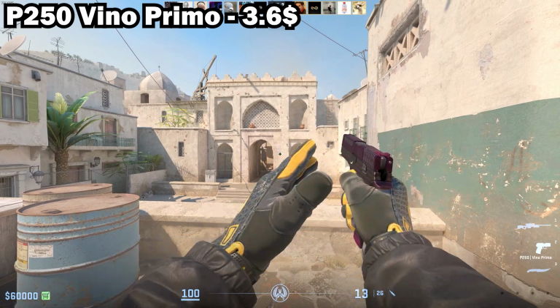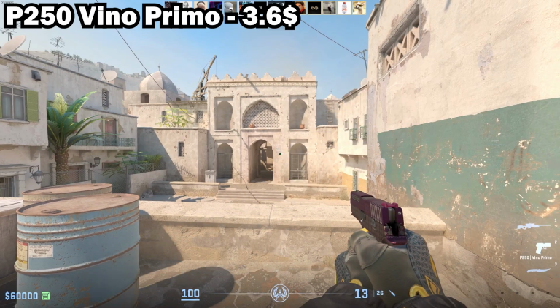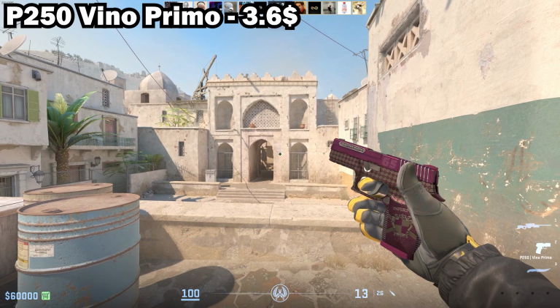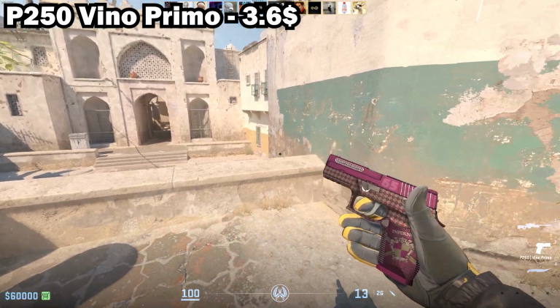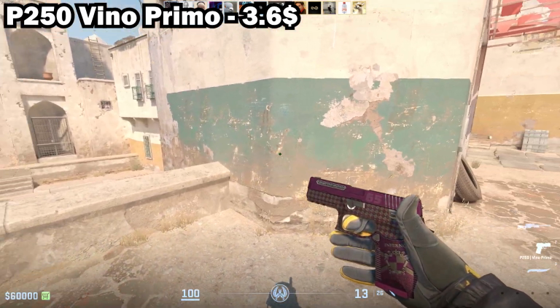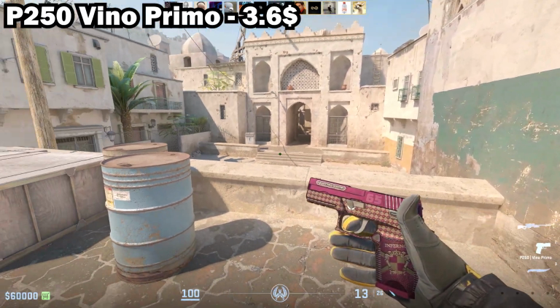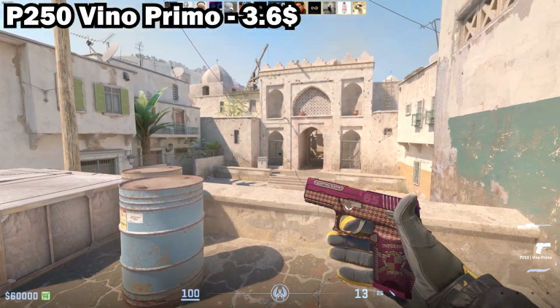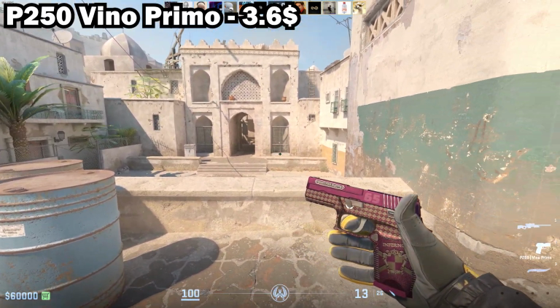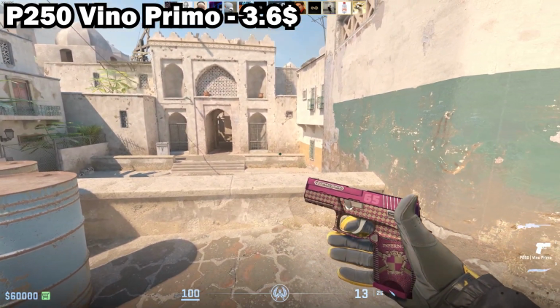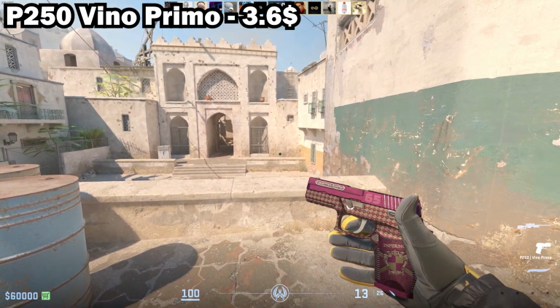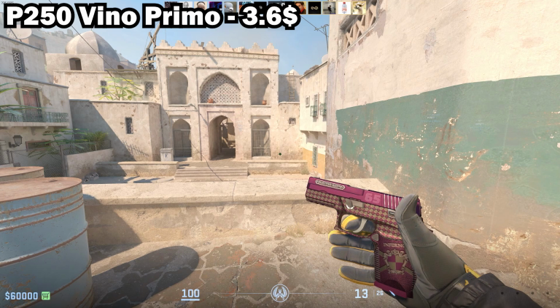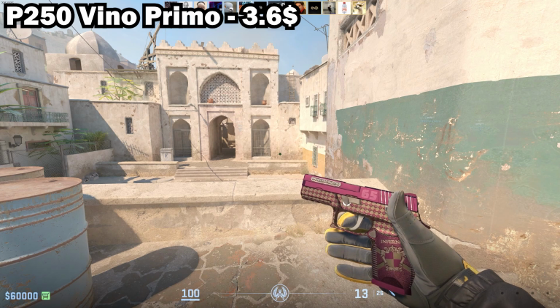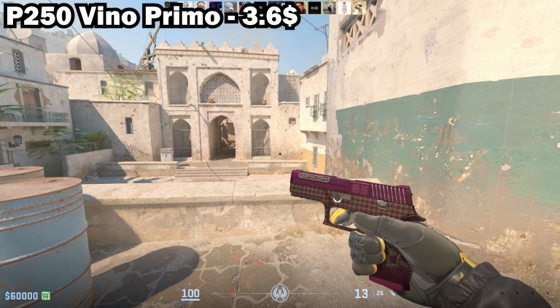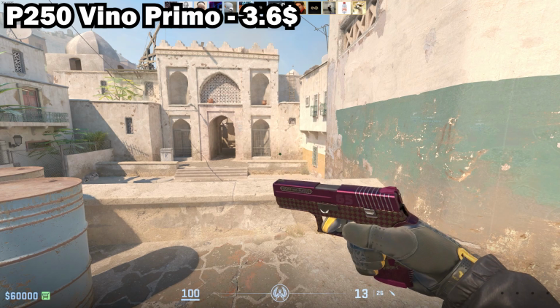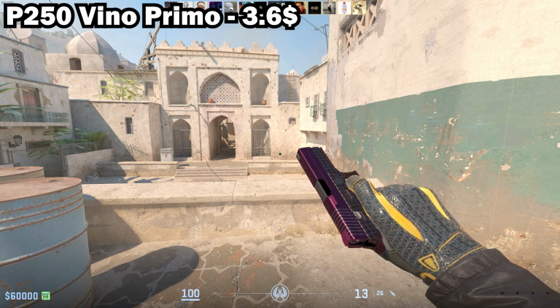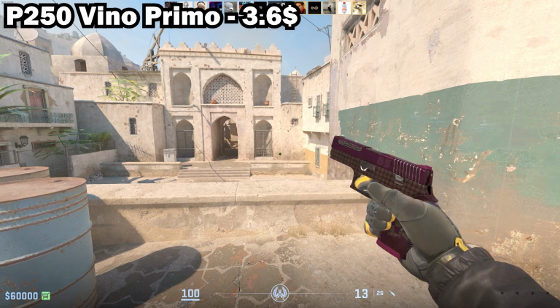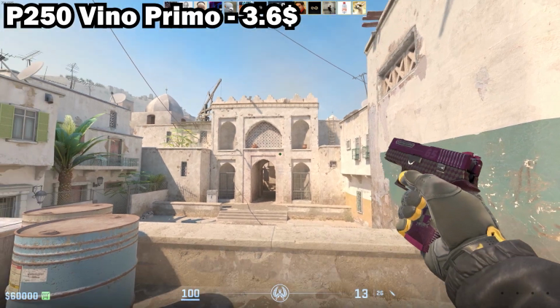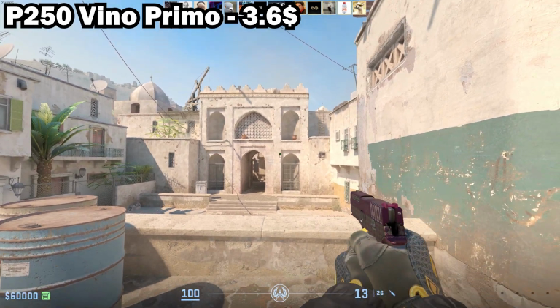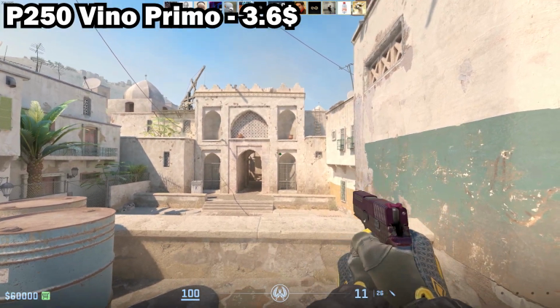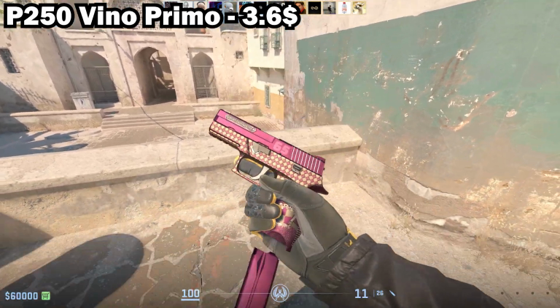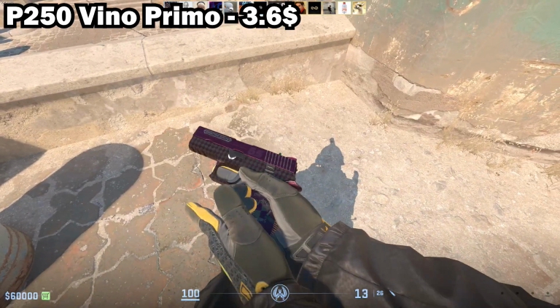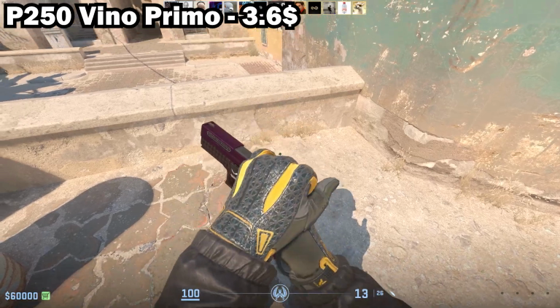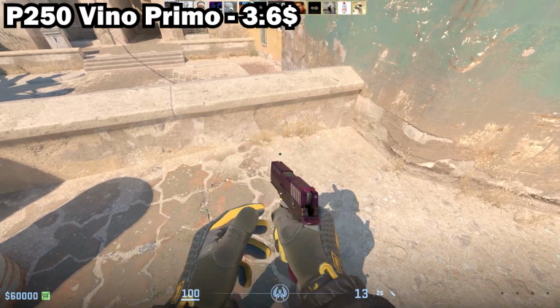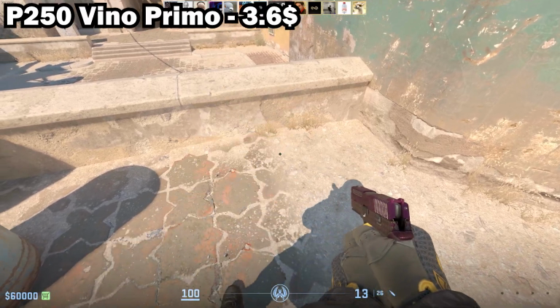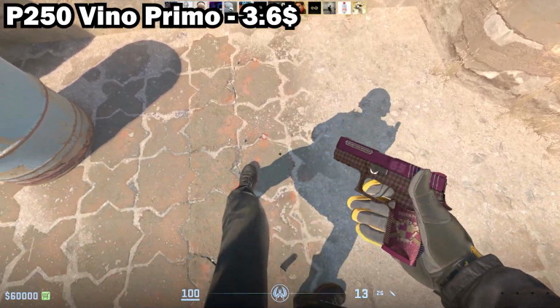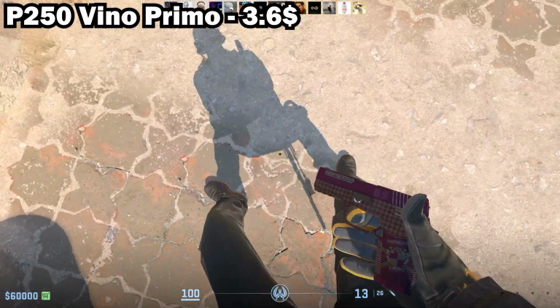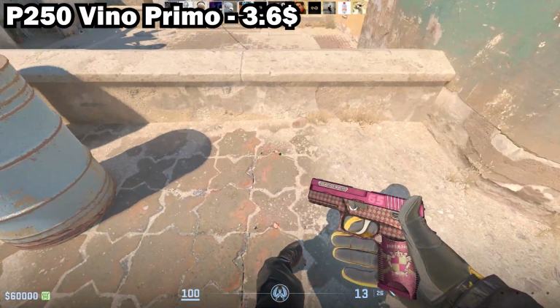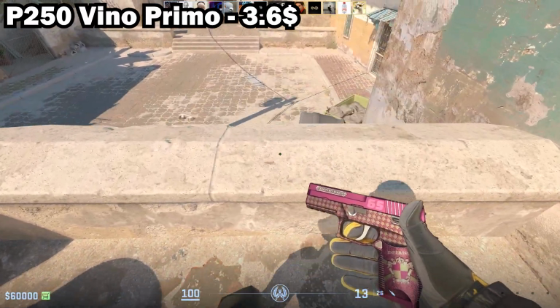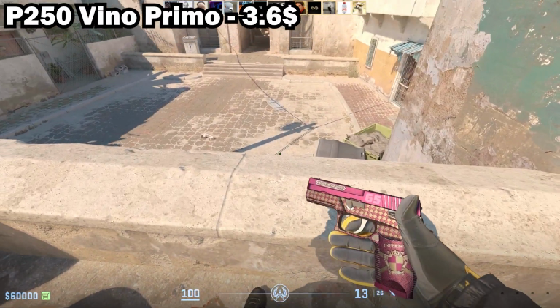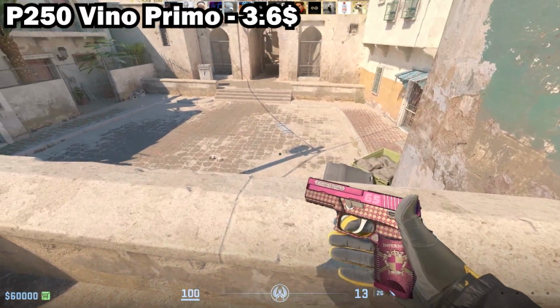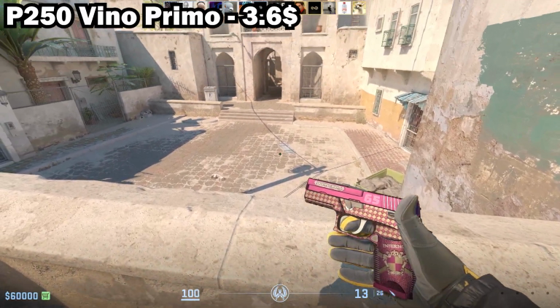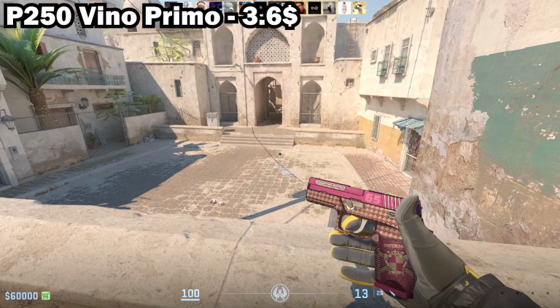Next up we have the P250 Vinyl Primo in Field-Tested. This is about $3.50 and it's another underrated skin that you don't see many people talk about or use. It's shiny under light and has a nice pattern, so I think this one is pretty cool.